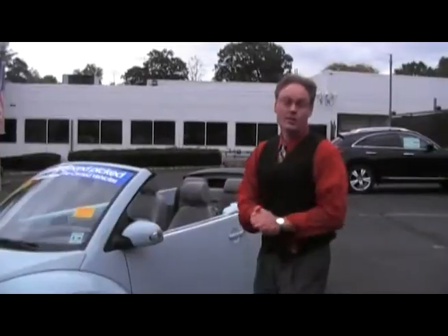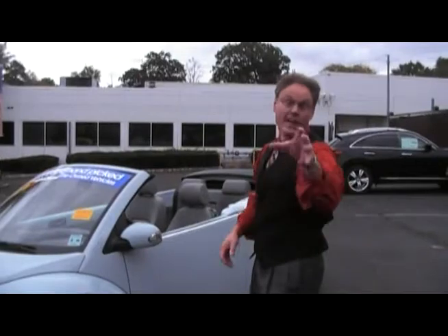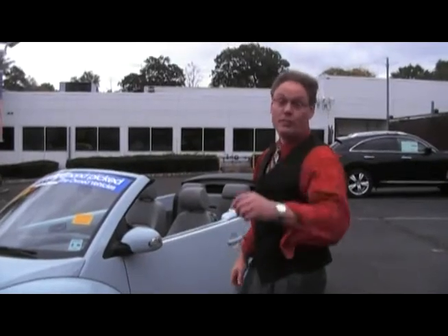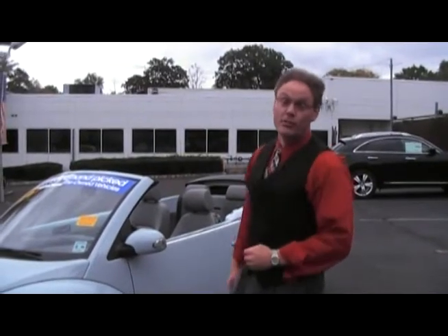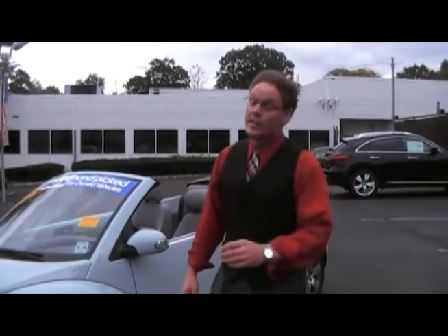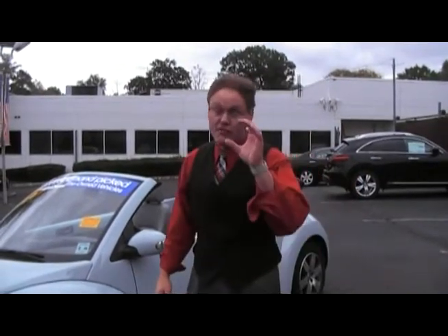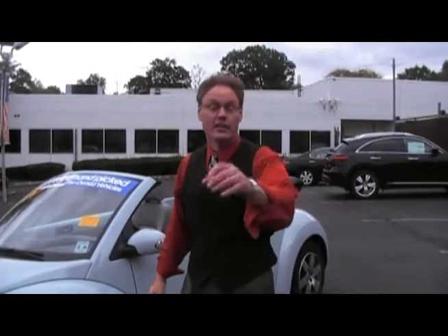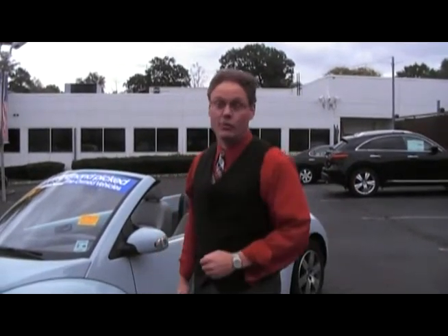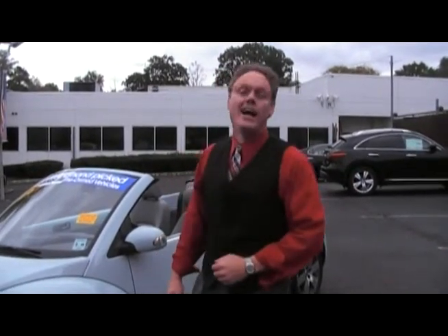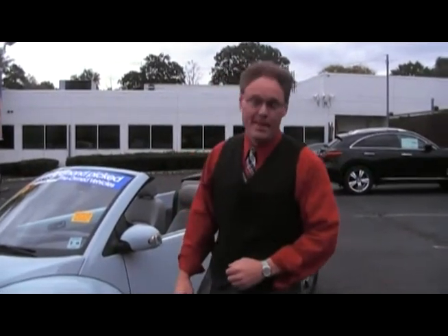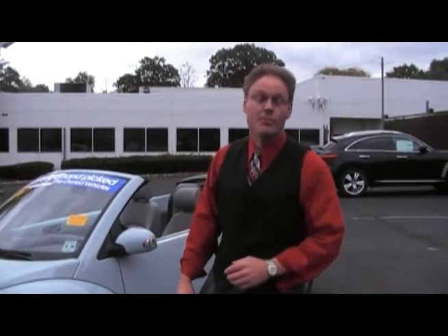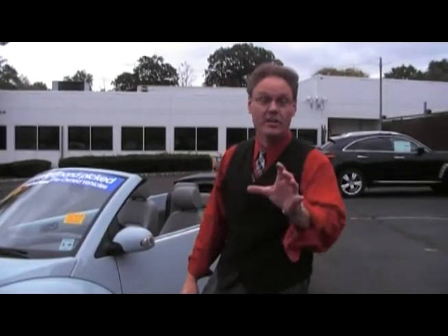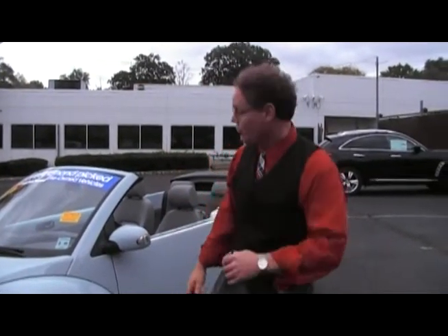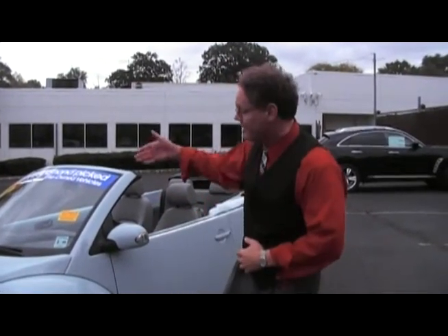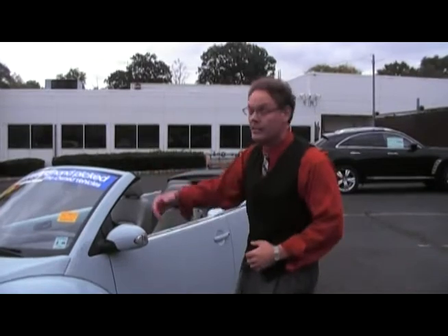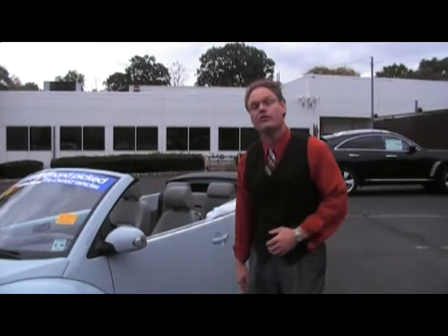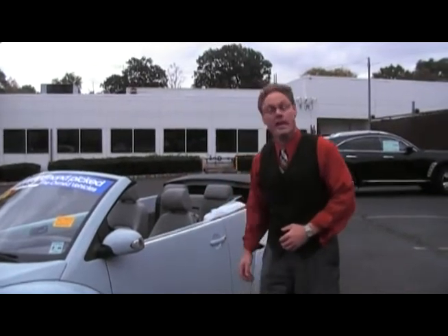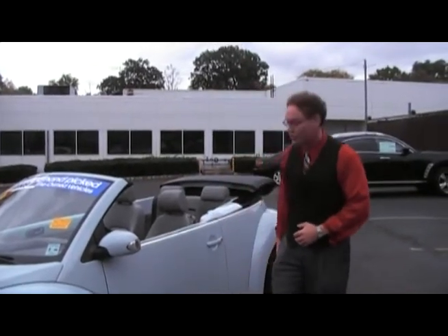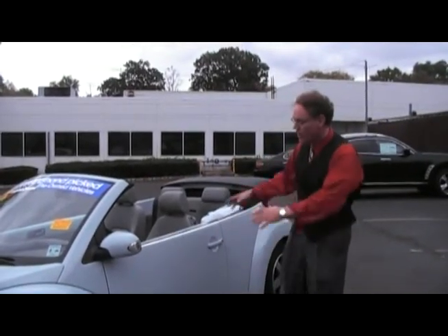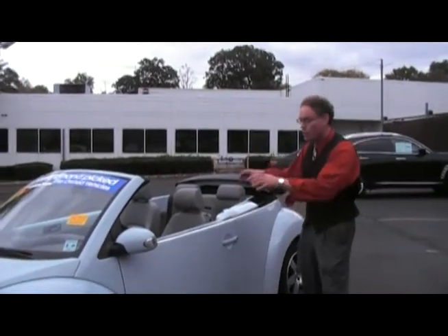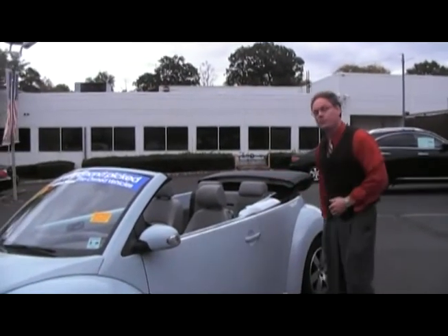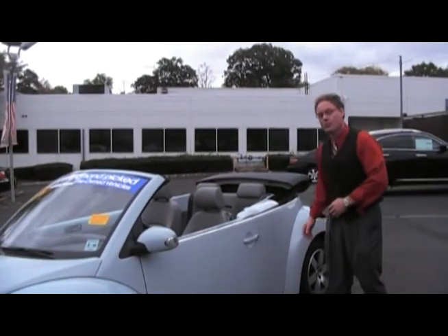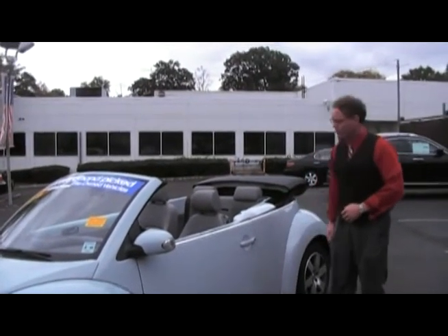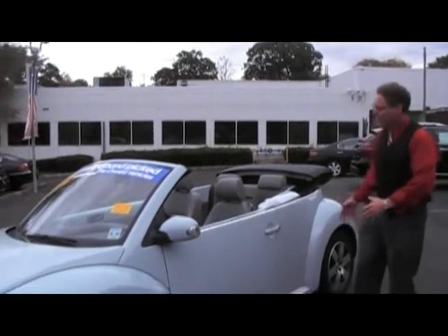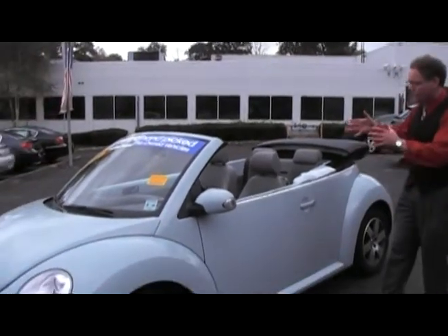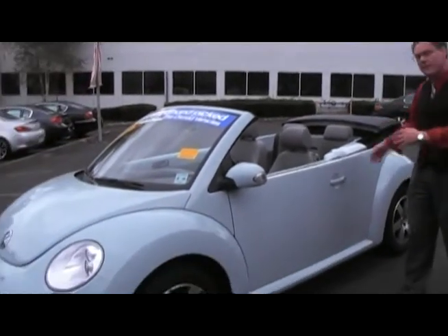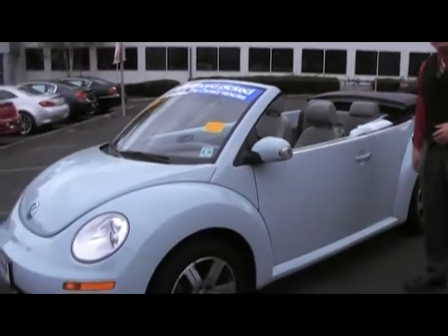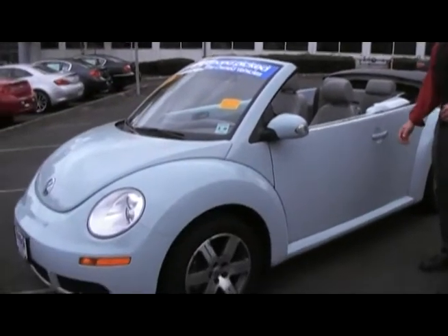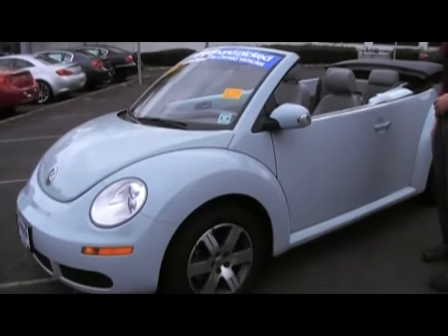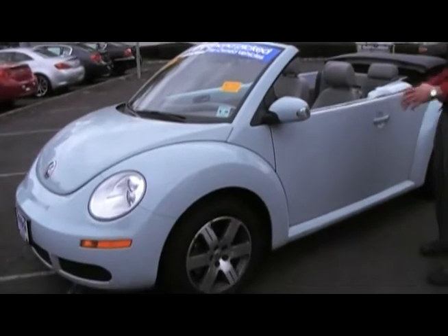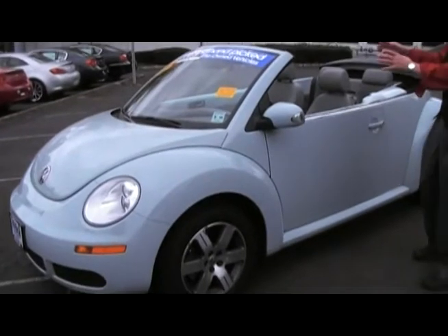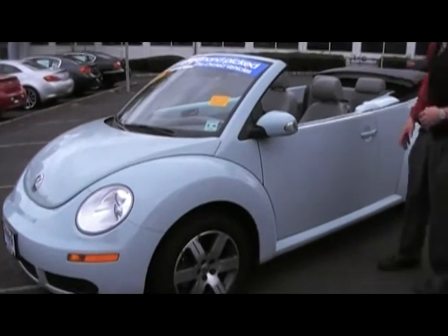We're in the market for a Beetle Convertible — you need to take a look at this one. Hi, I'm Ken Beam from Douglas Volkswagen. Take a look at this 2006 Aquarius Blue Beetle Convertible. It only has 35,000 miles on it. It's a very rare one.